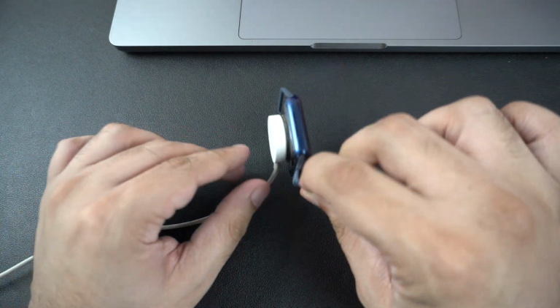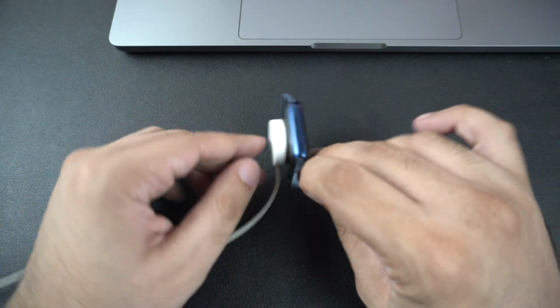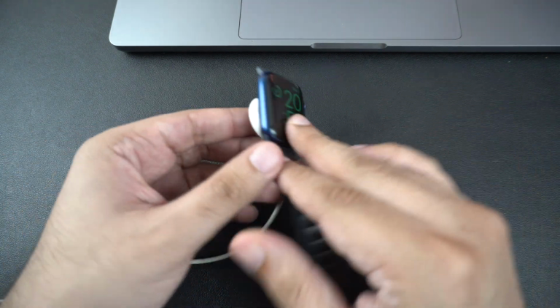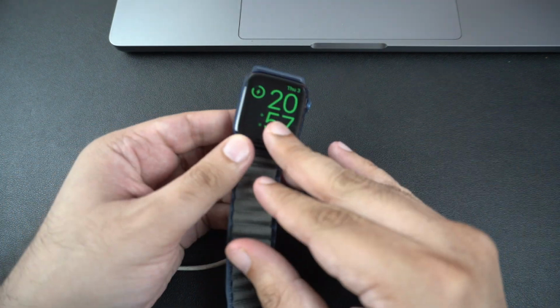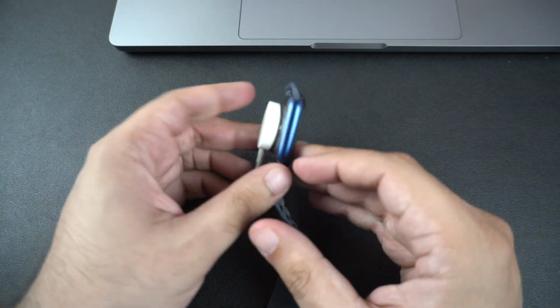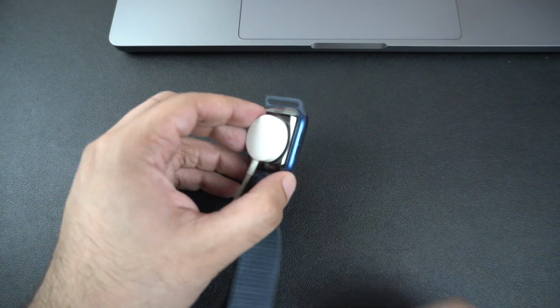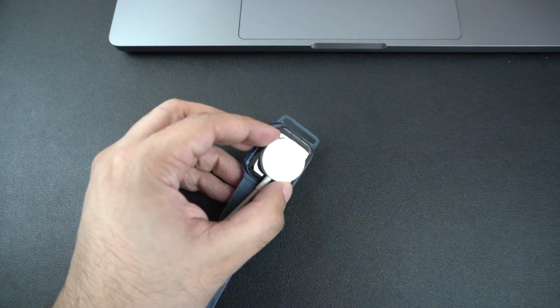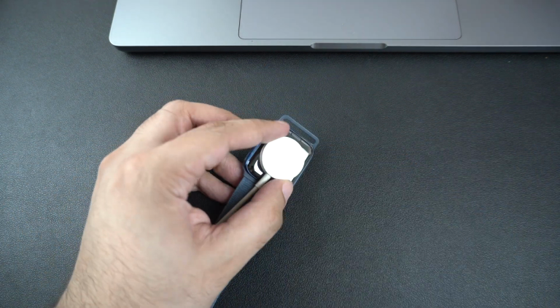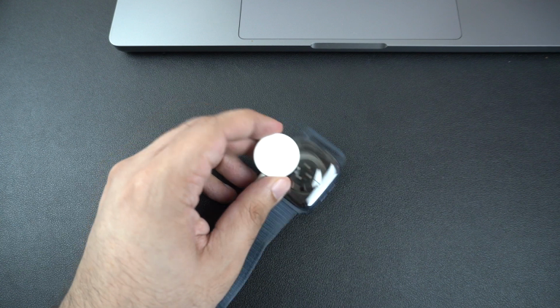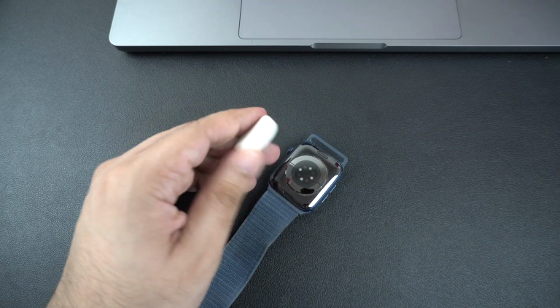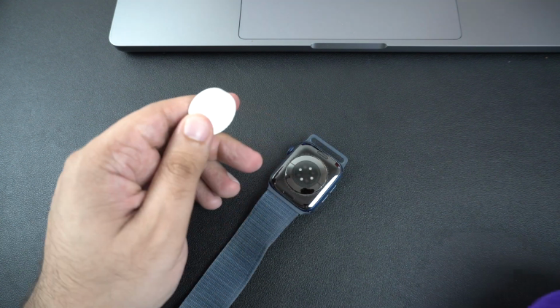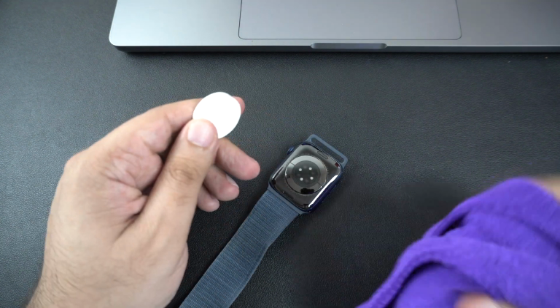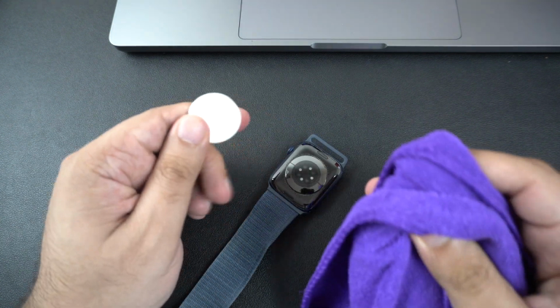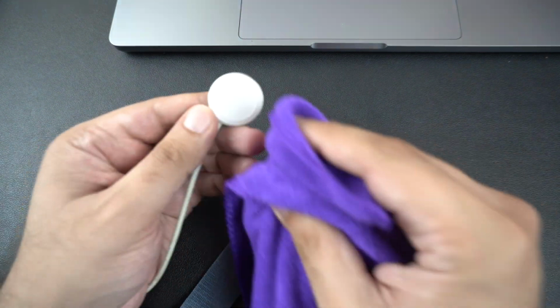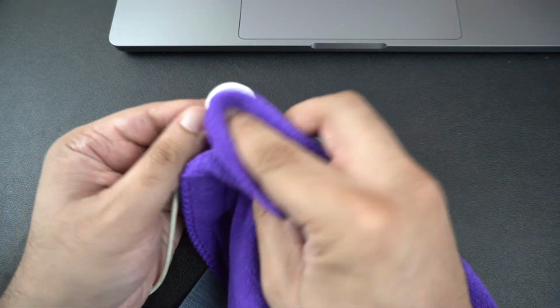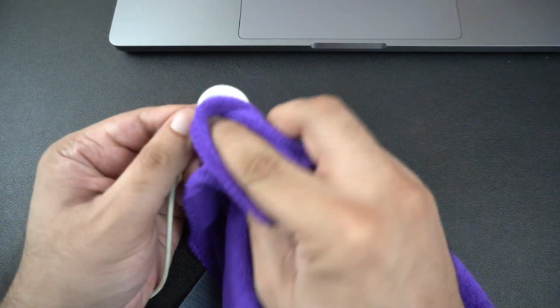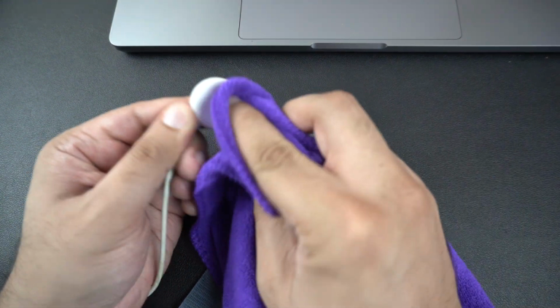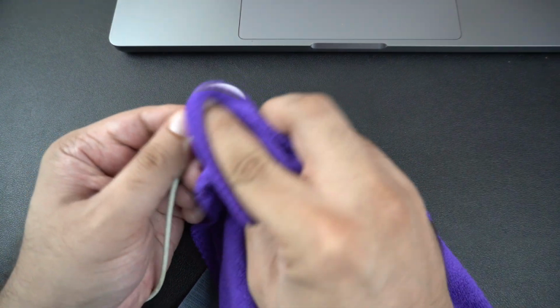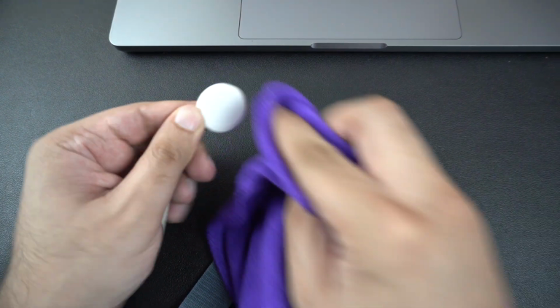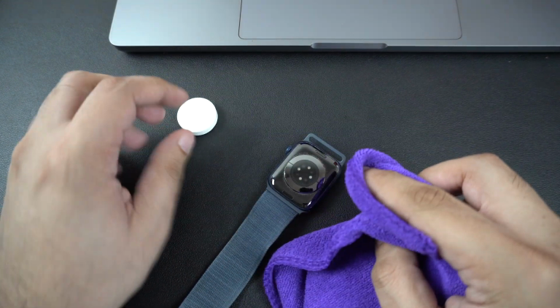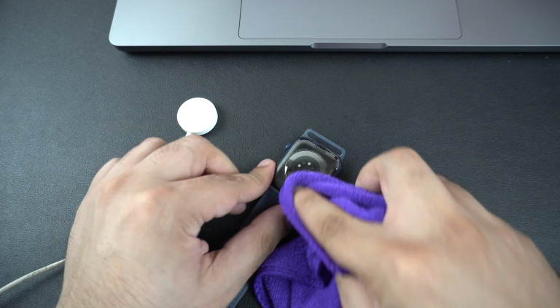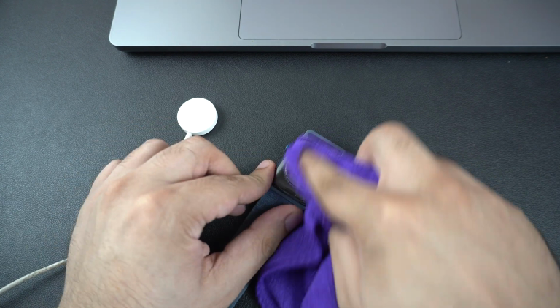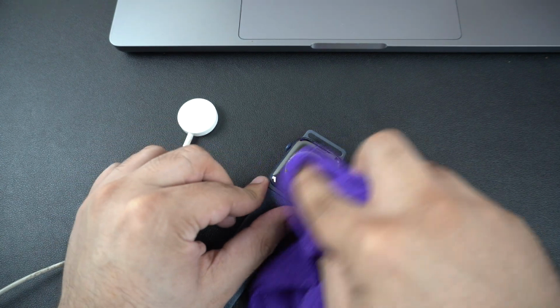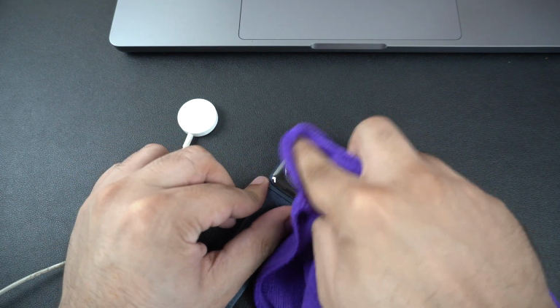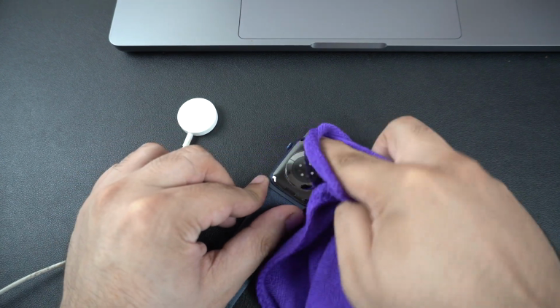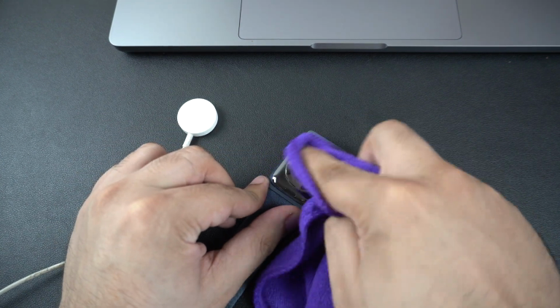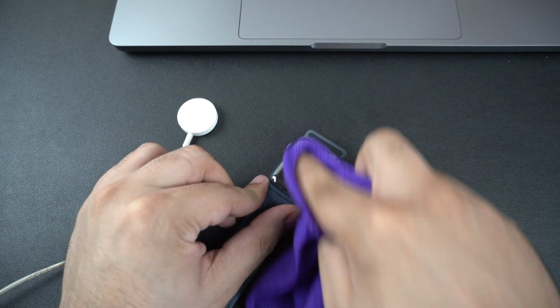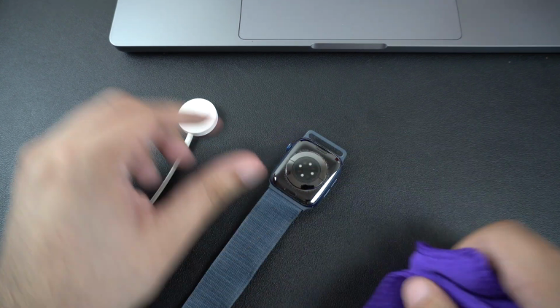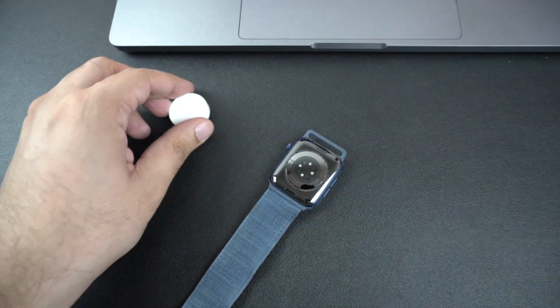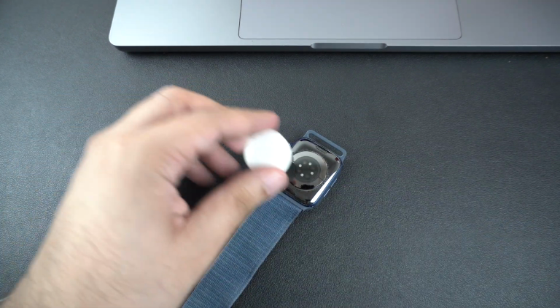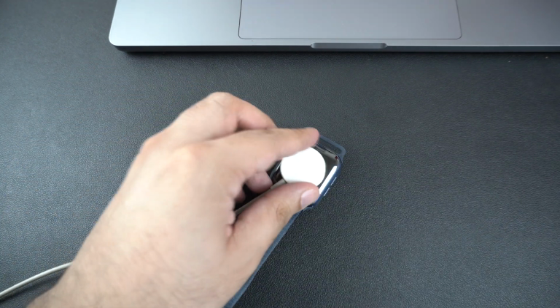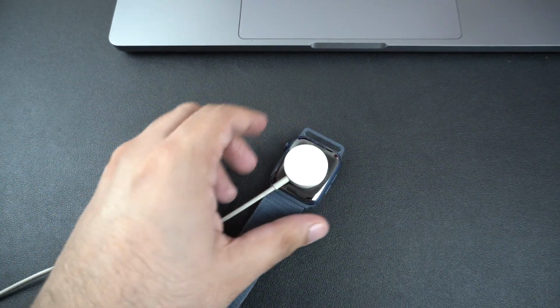Clean the charger and the watch. Dirt or debris on the charger or the back of the watch can prevent charging. Use a soft lint-free cloth to clean both surfaces. Don't use any liquids.